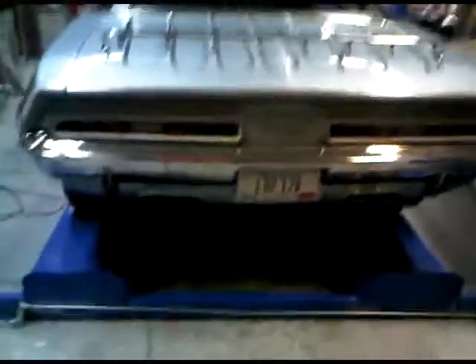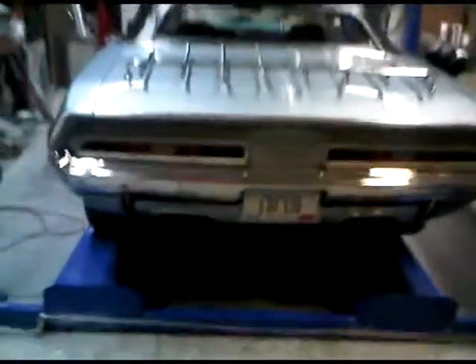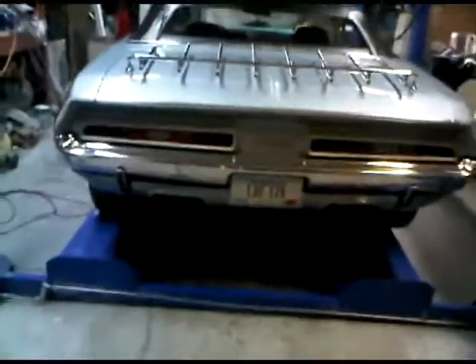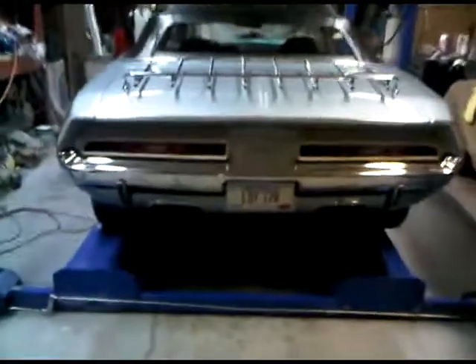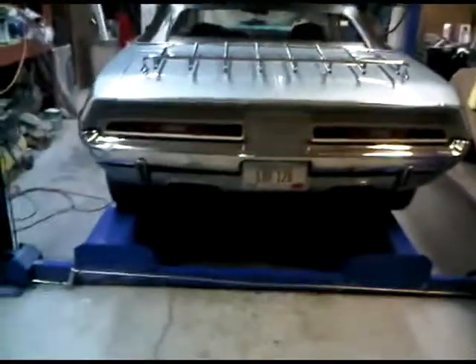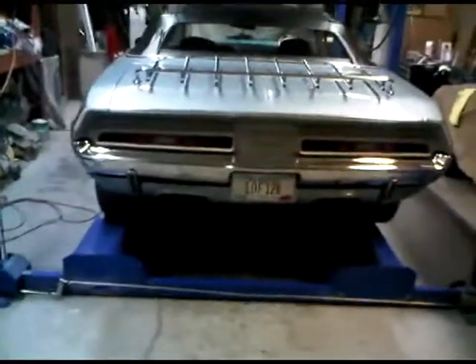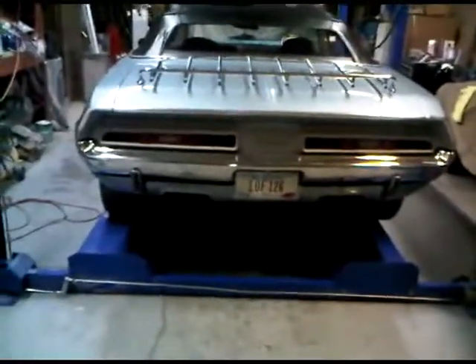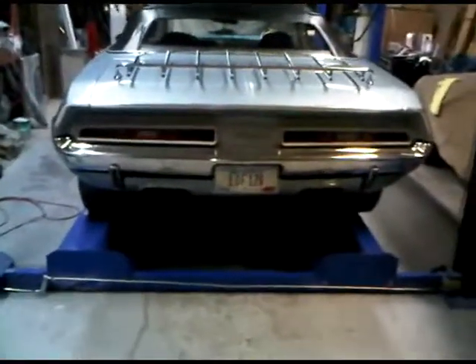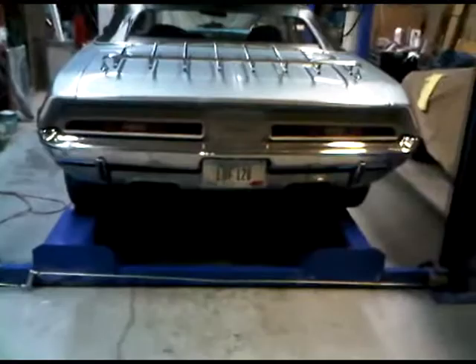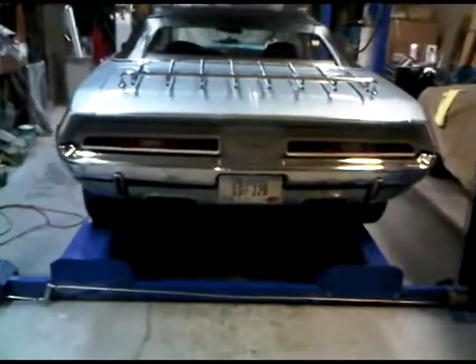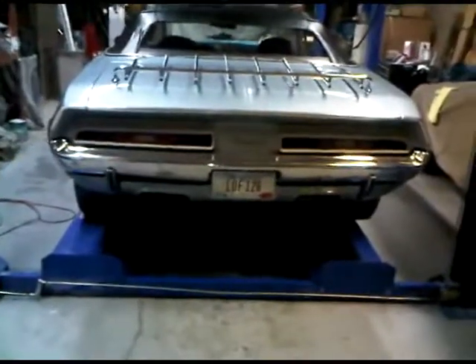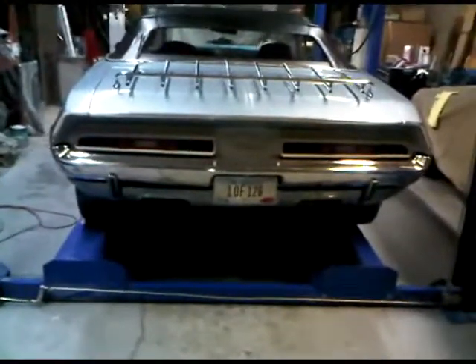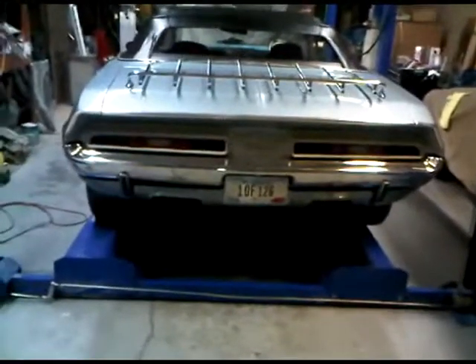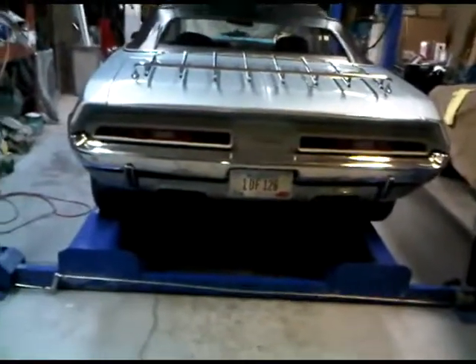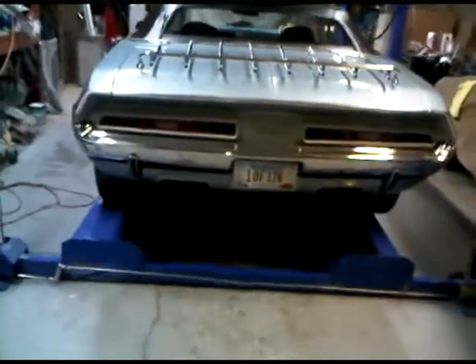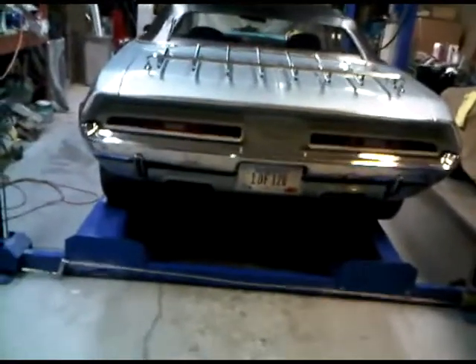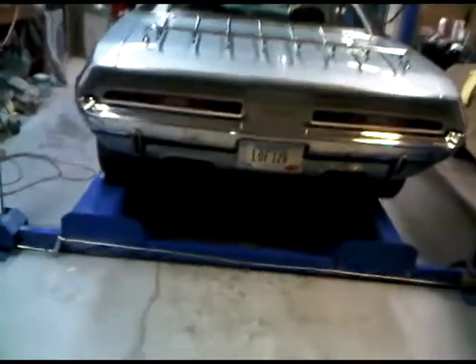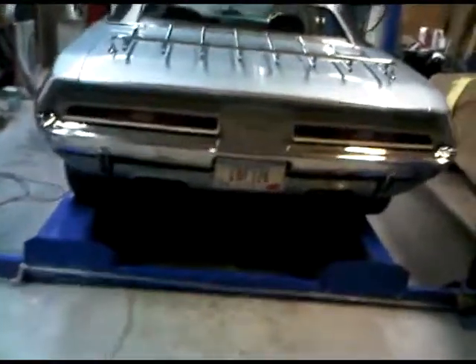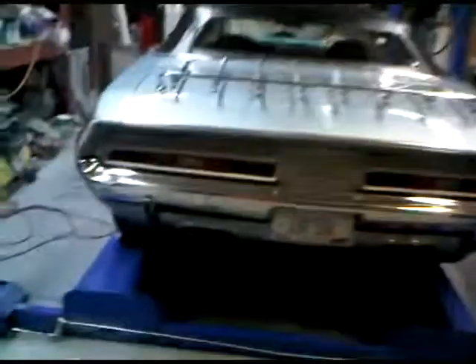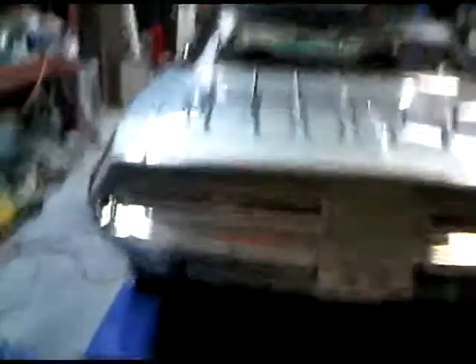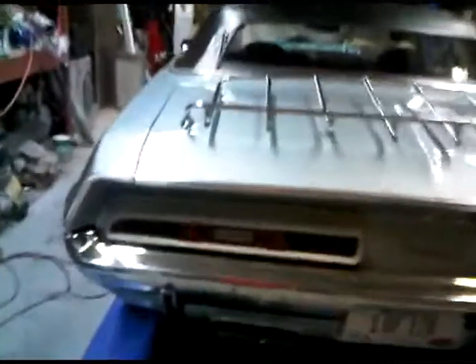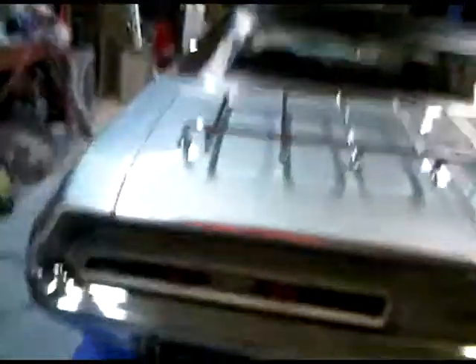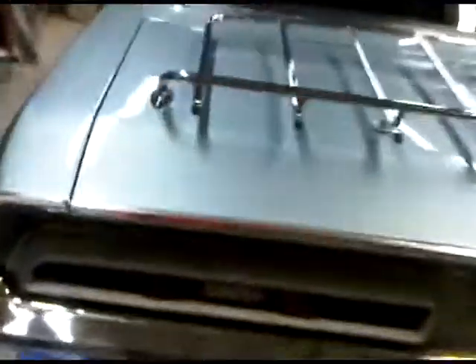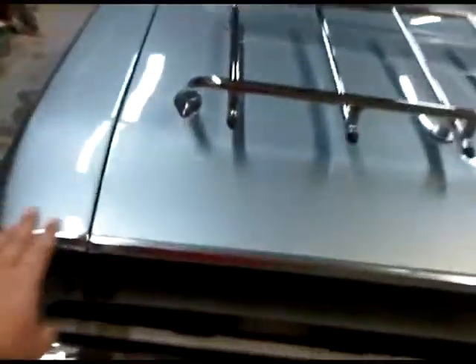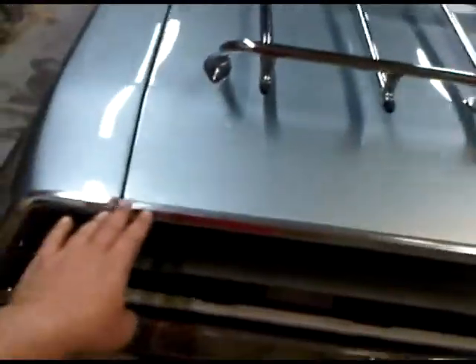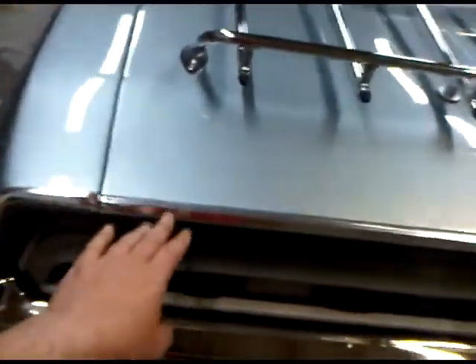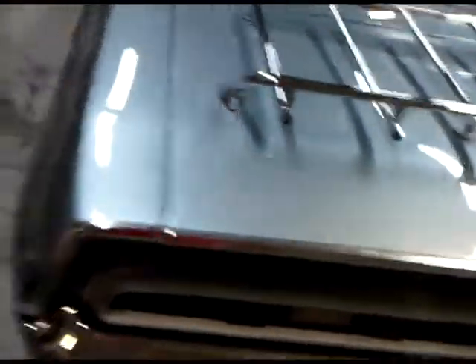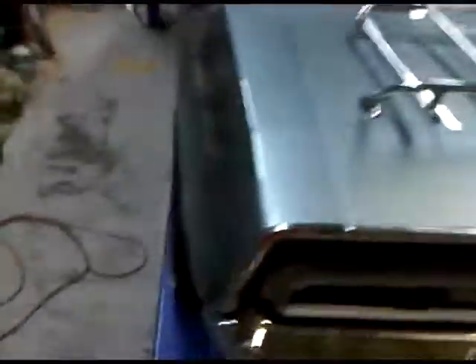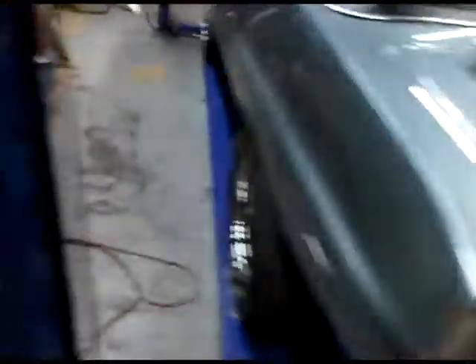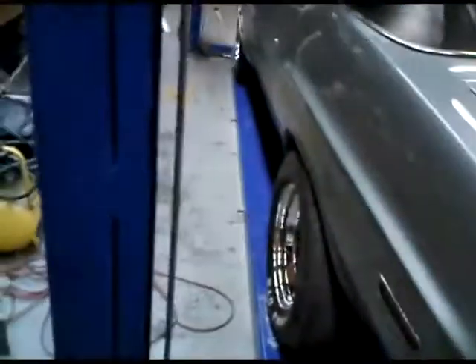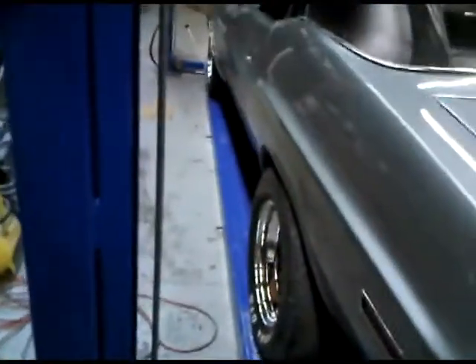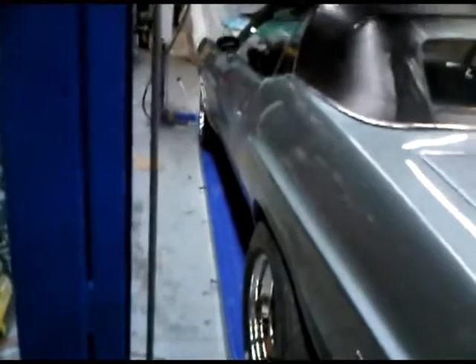I ended up putting a bunch of new chrome on it. I wasn't happy with some of the stuff that was going back on. This is all new chrome around here, and I have new wheel well chrome that hasn't gone on yet.